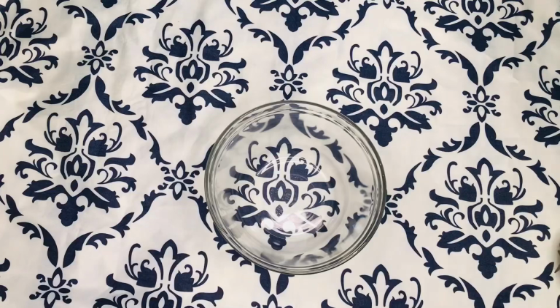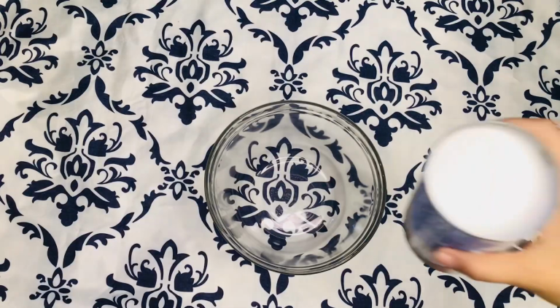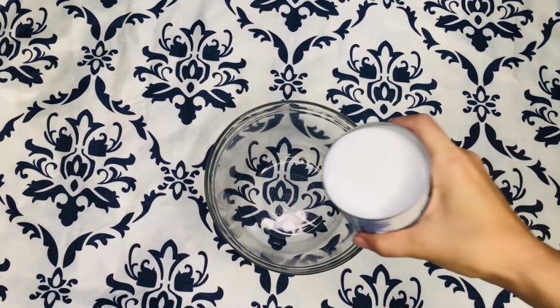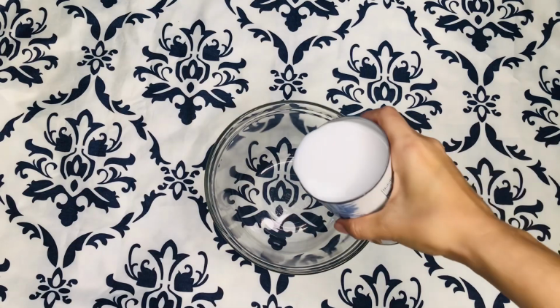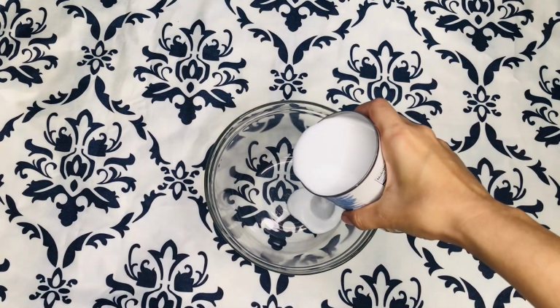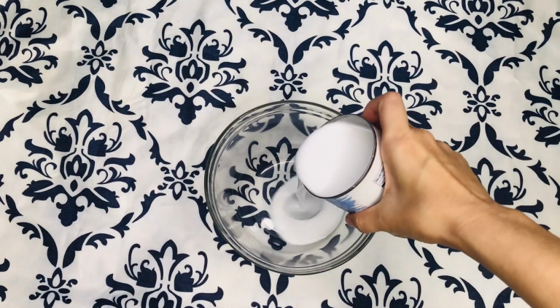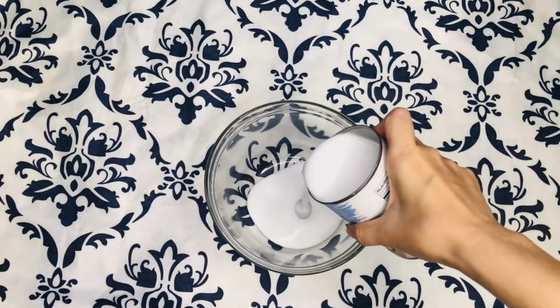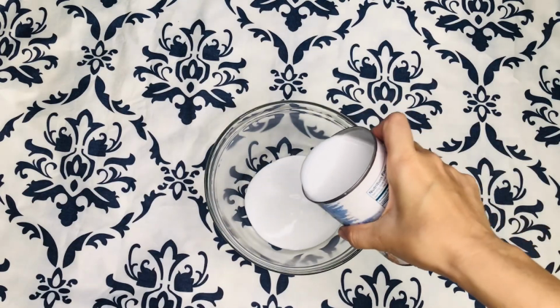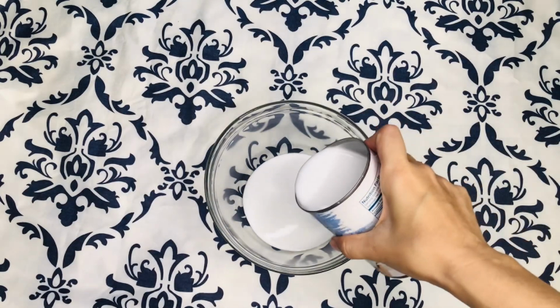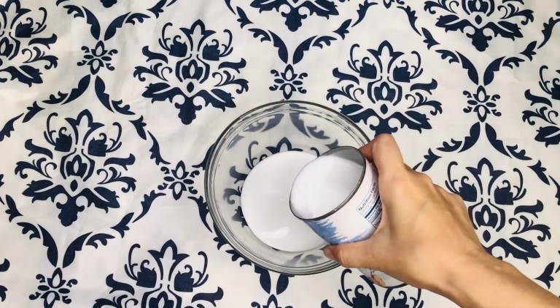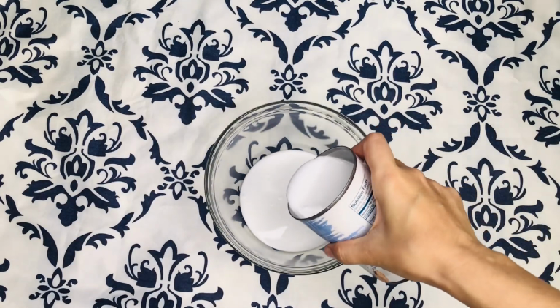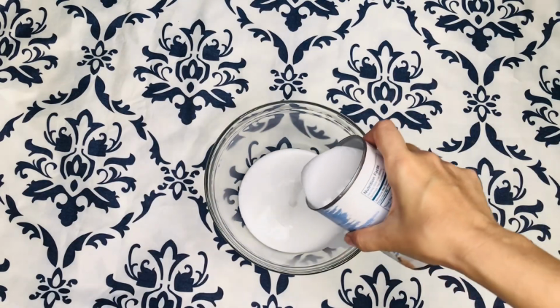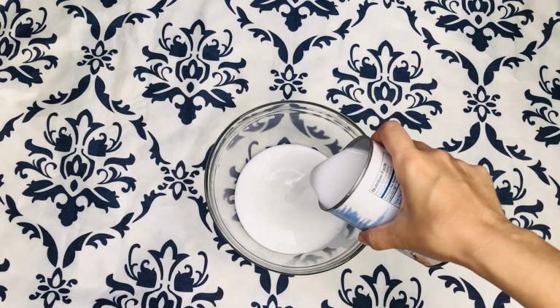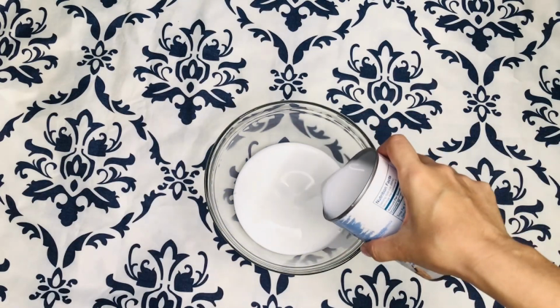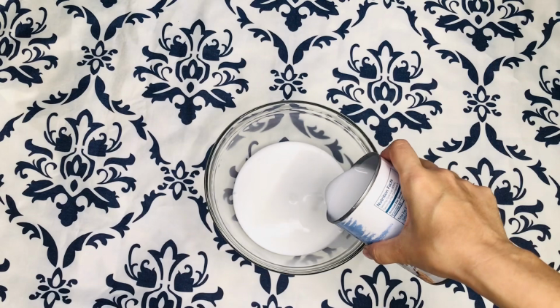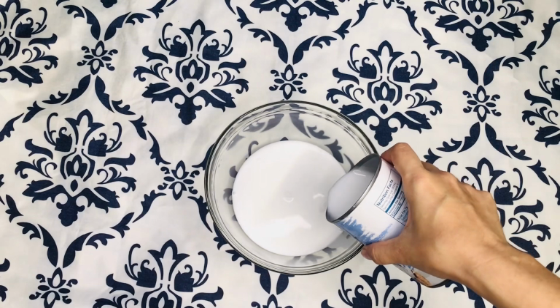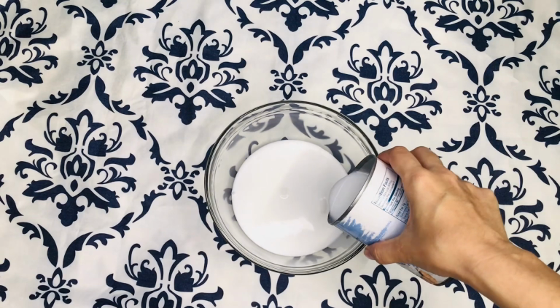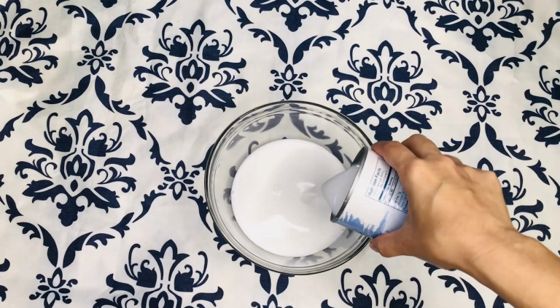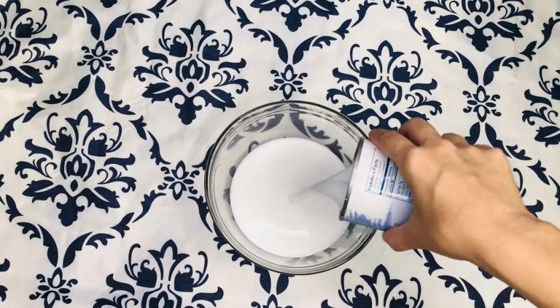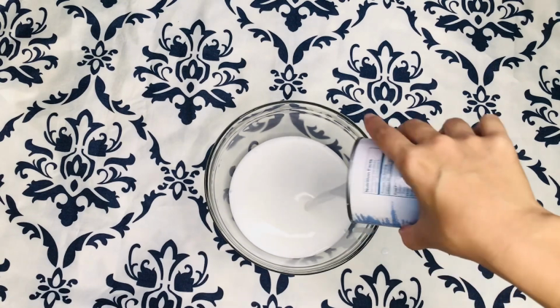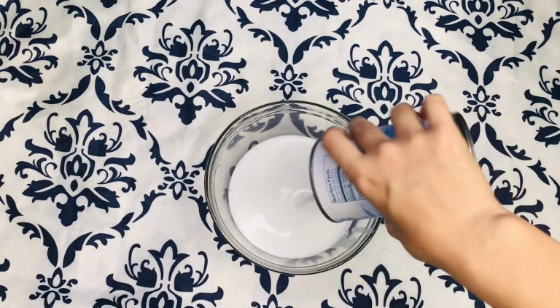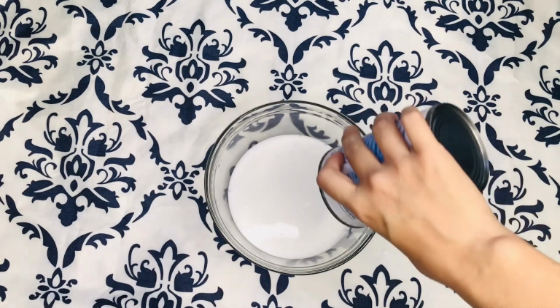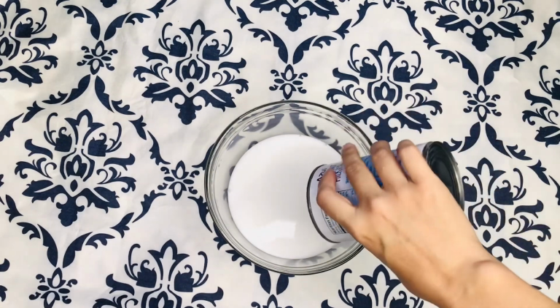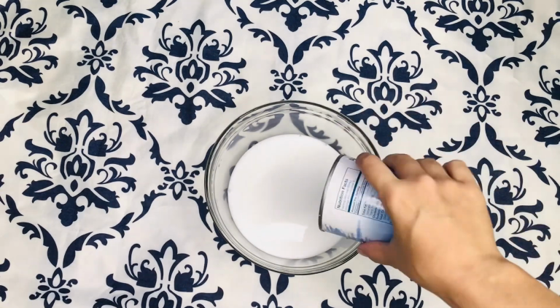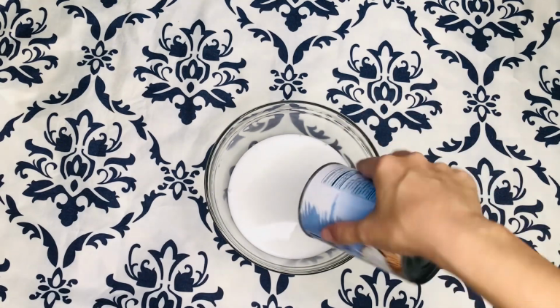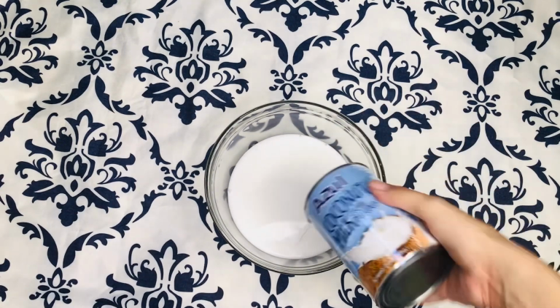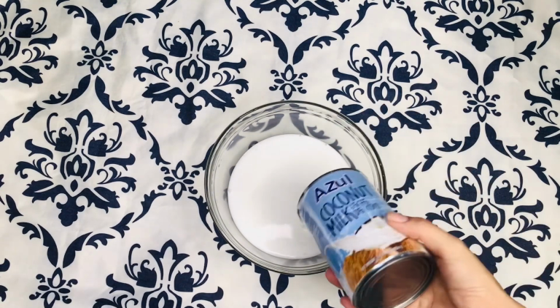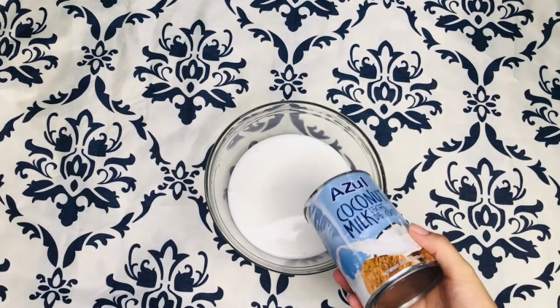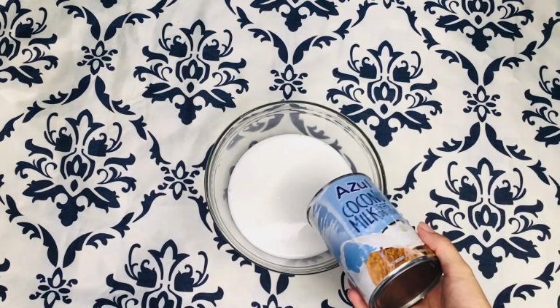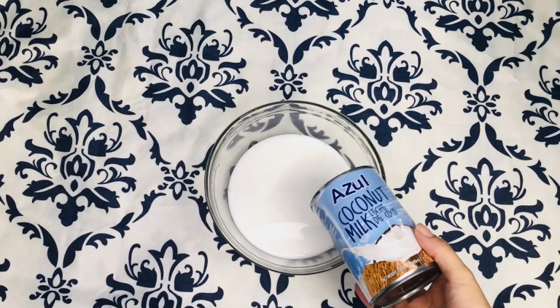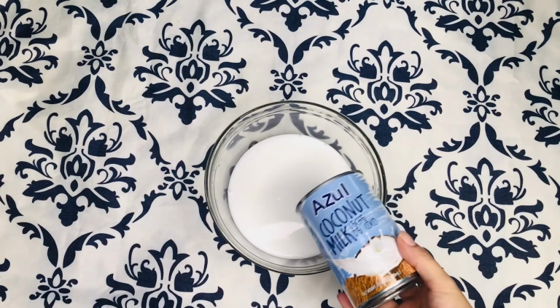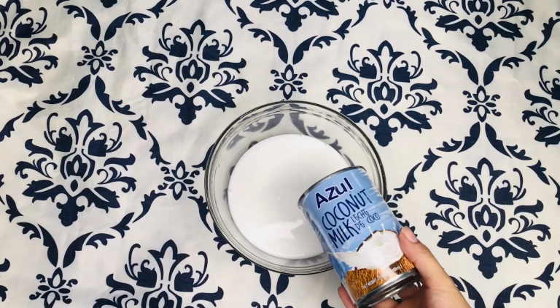To make the Barbie hair treatment, we're going to be using coconut milk — preferably one that is natural and doesn't contain added sugar. I'm going to be using this brand of coconut milk.